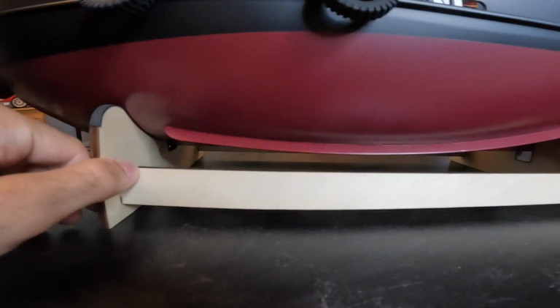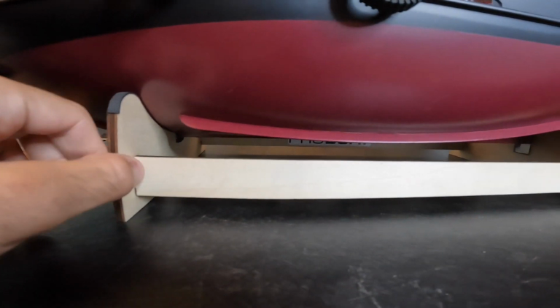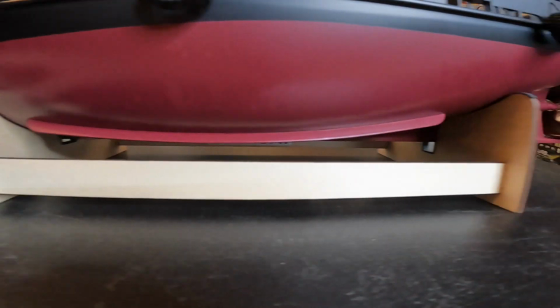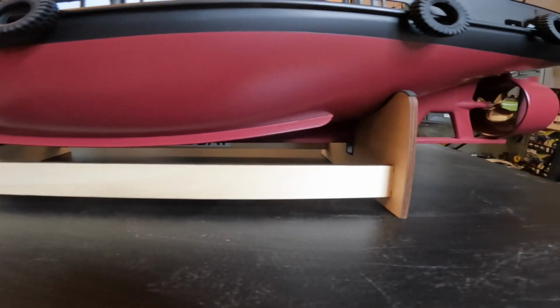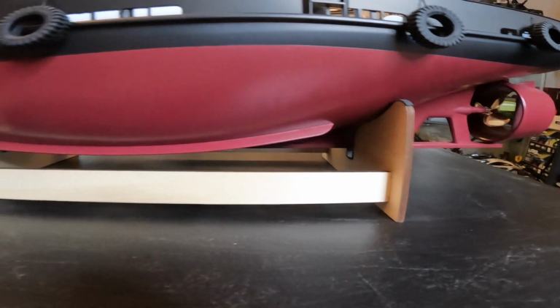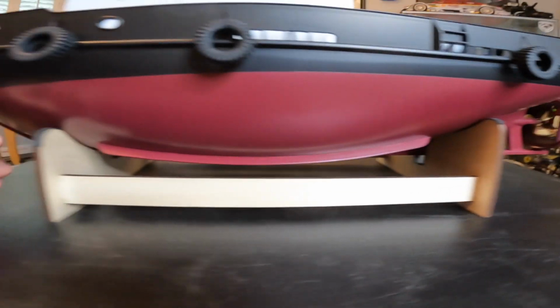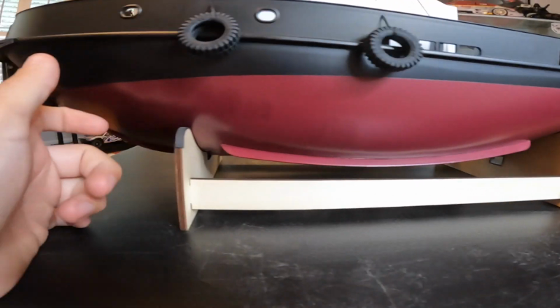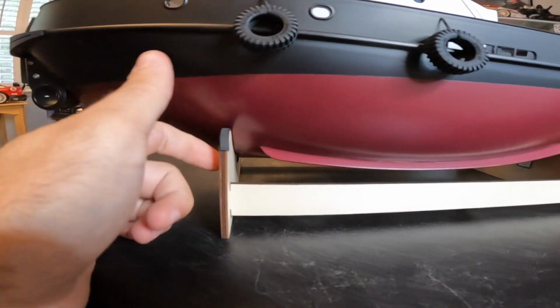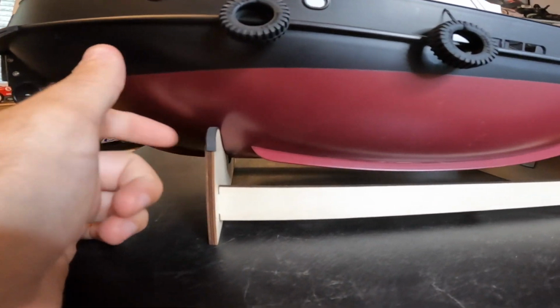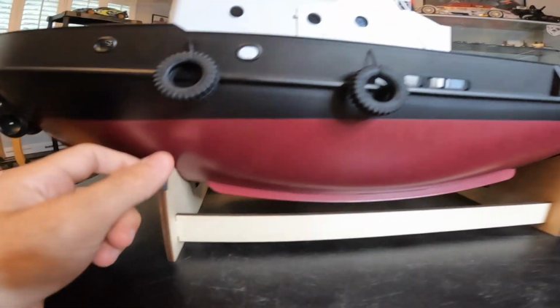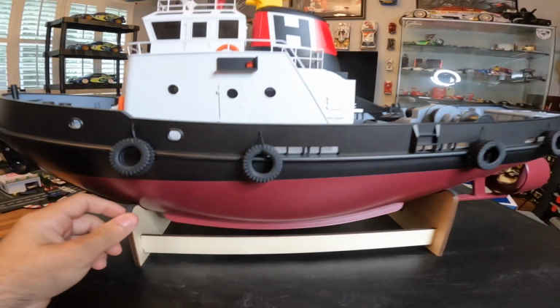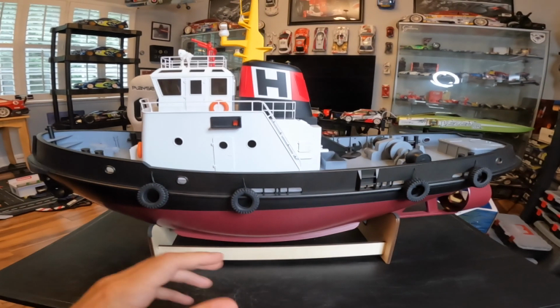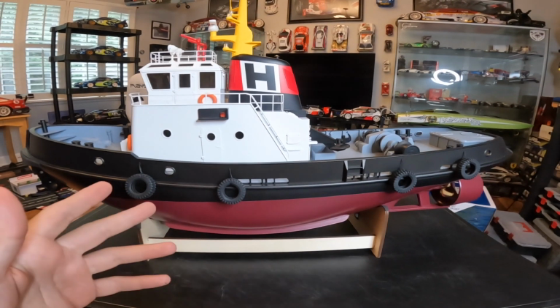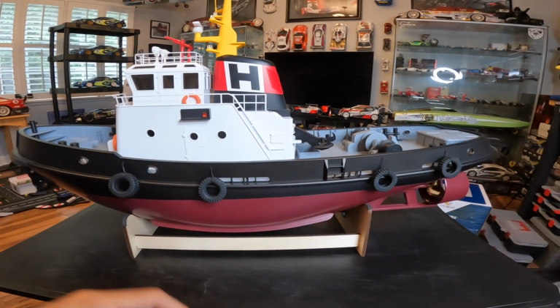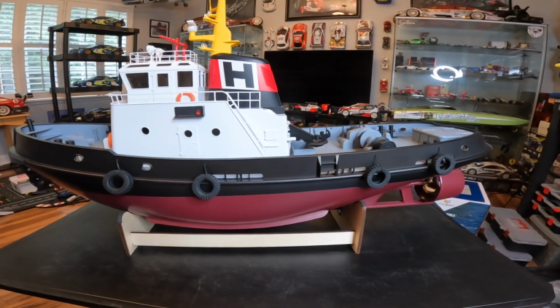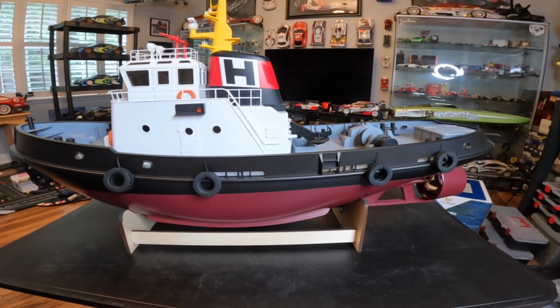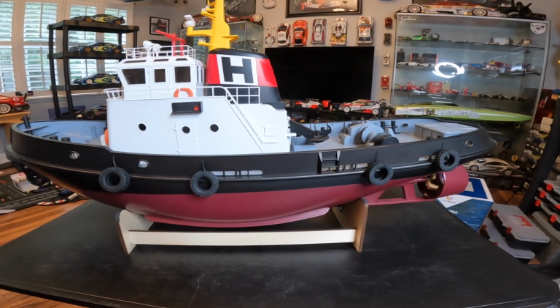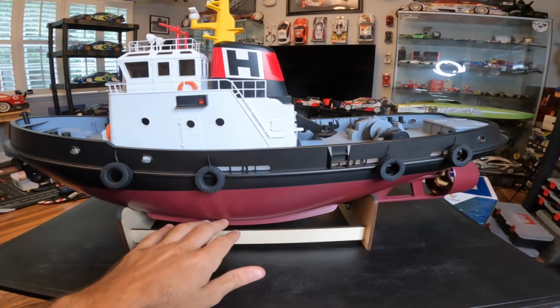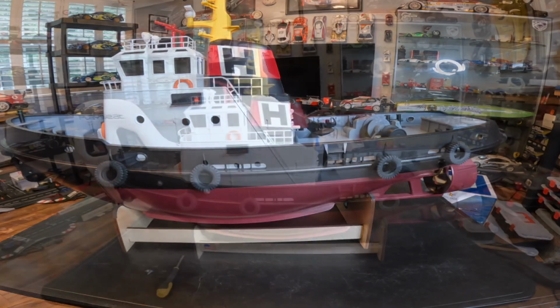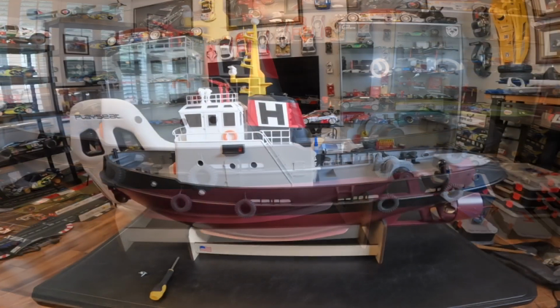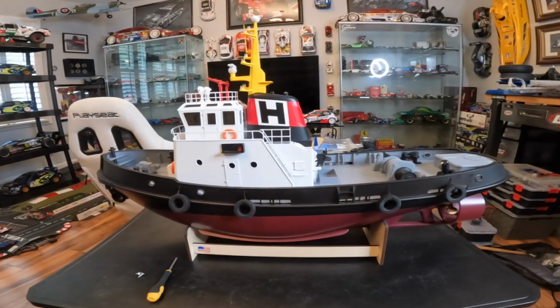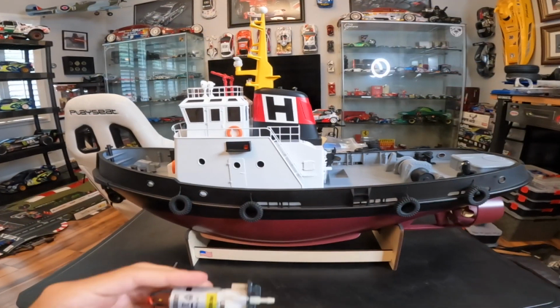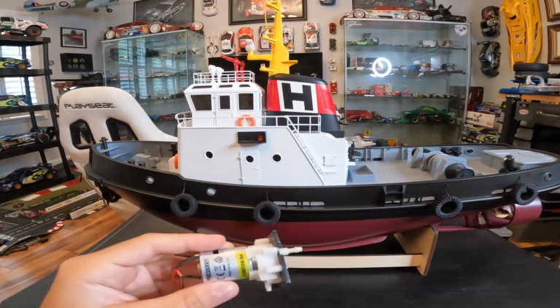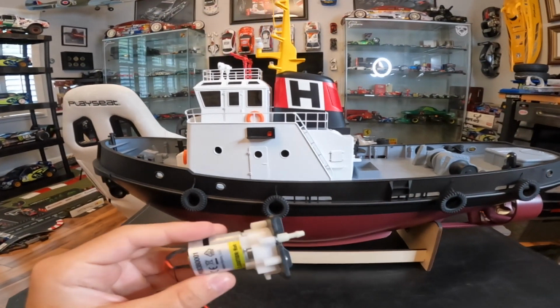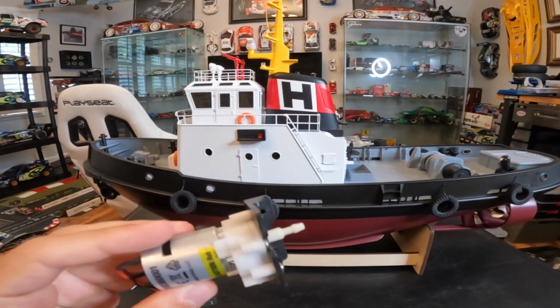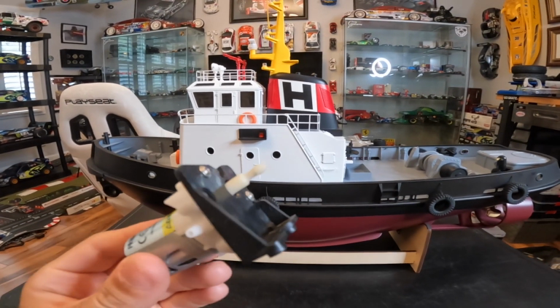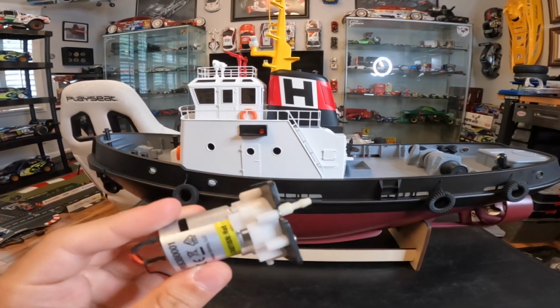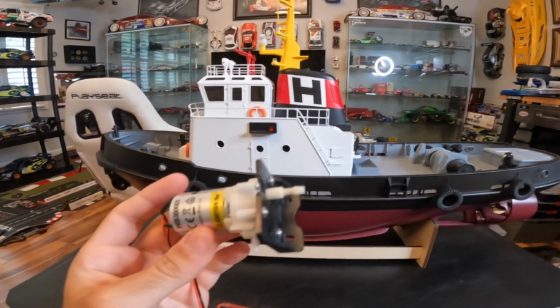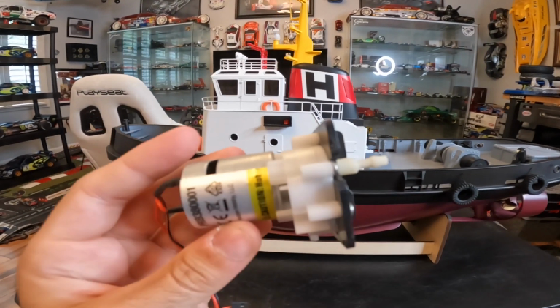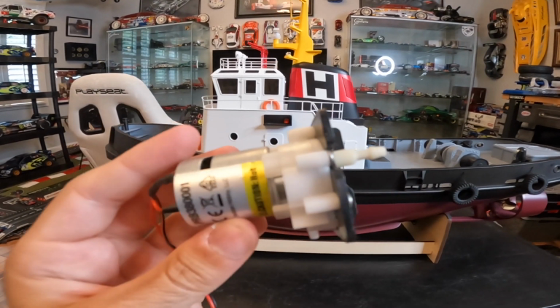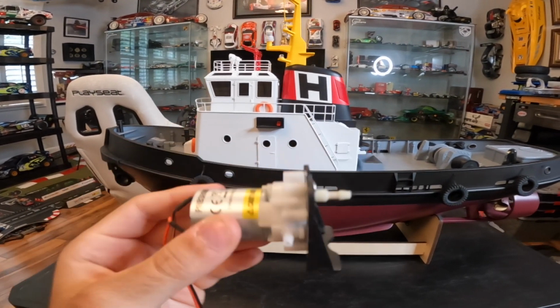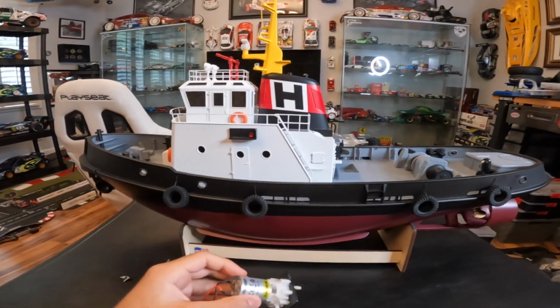Another thing I love is the boat stand. I love when boat stands are a wood material rather than just a flimsy plastic material, so this is really nice. Now I'm going to be installing the water pump onto the Pro Boat tugboat.